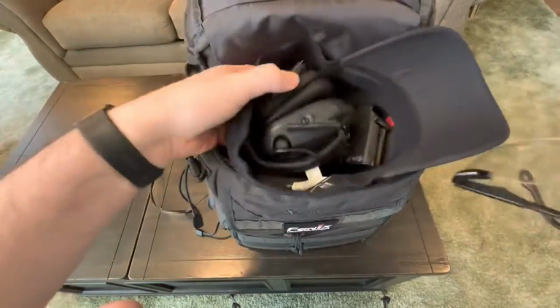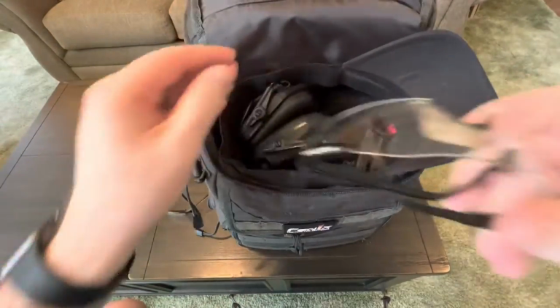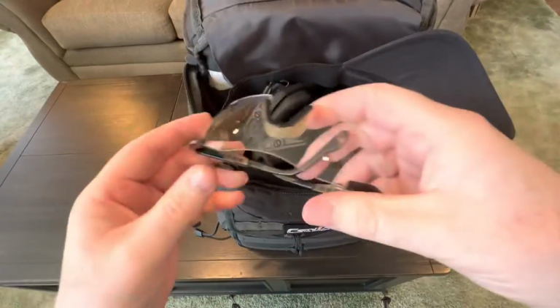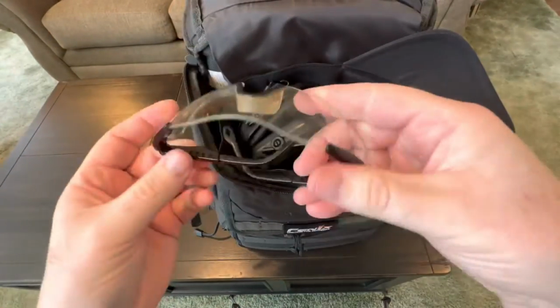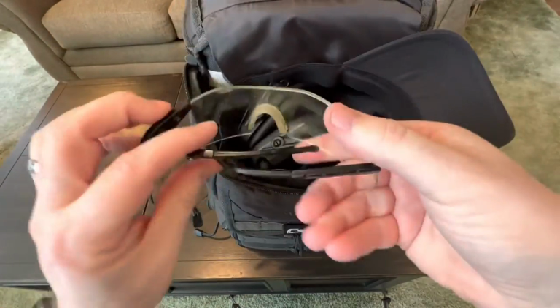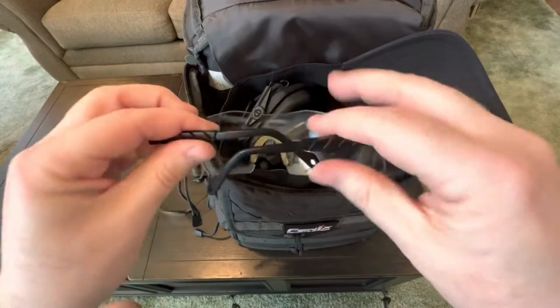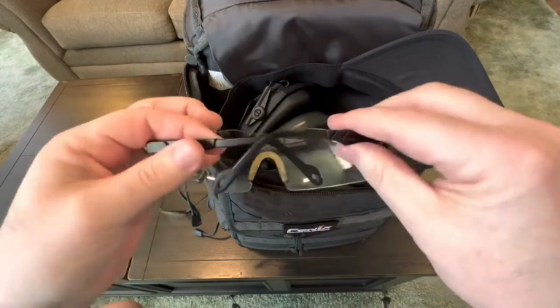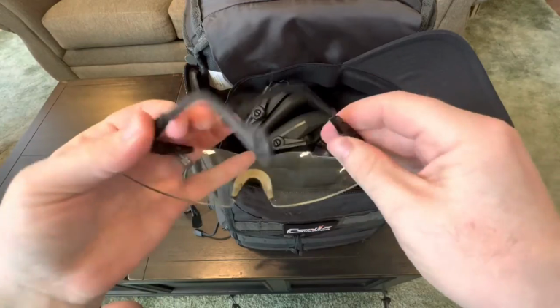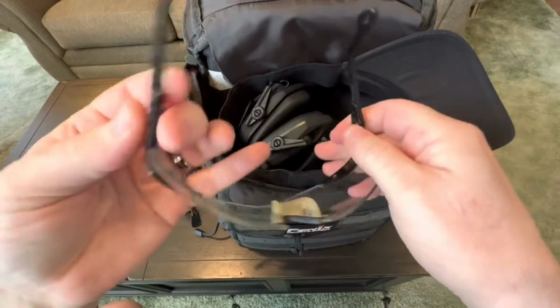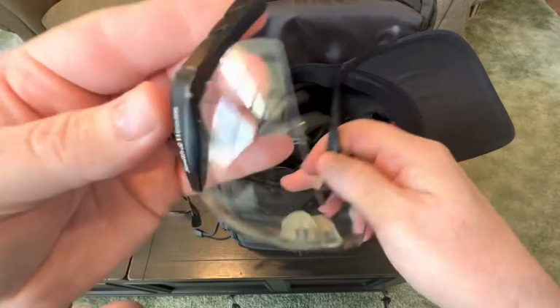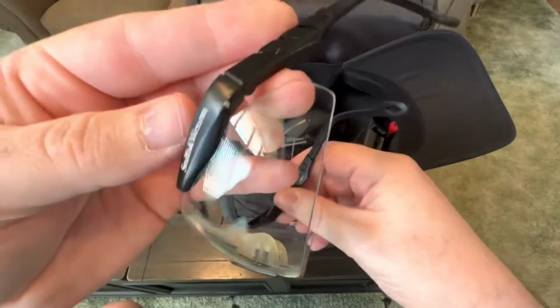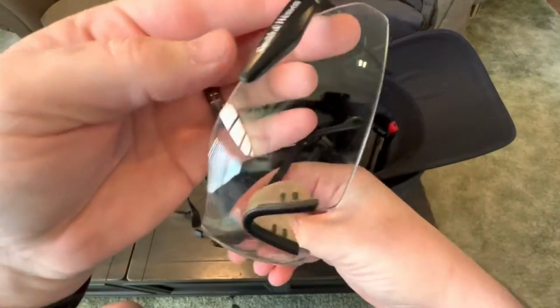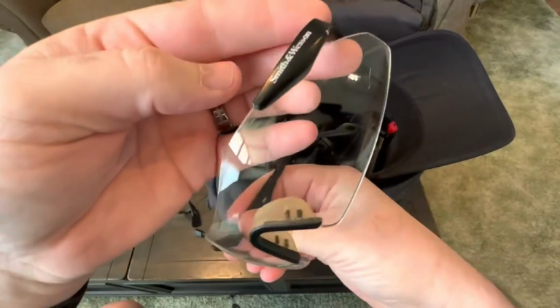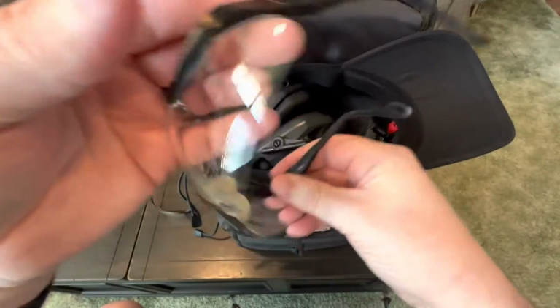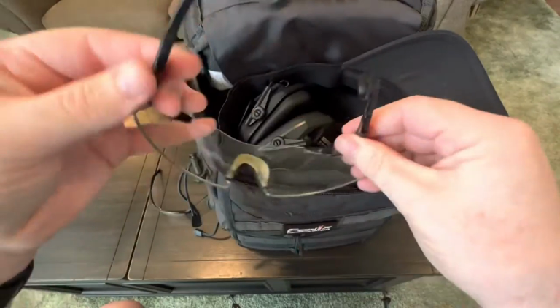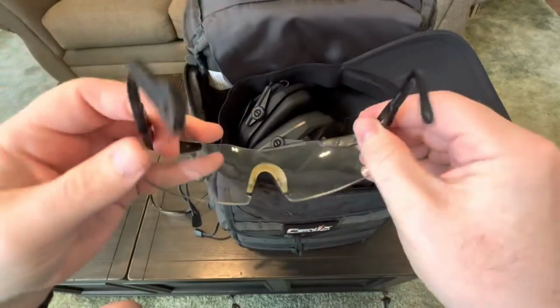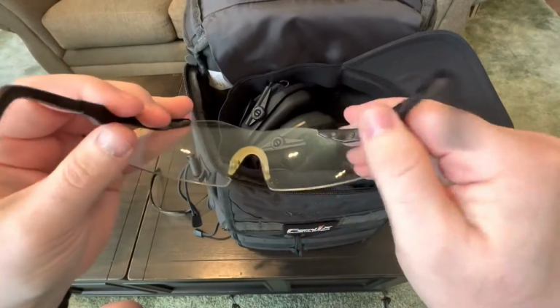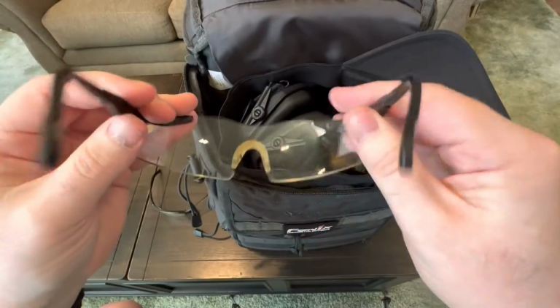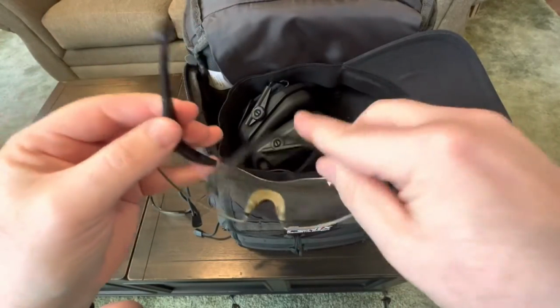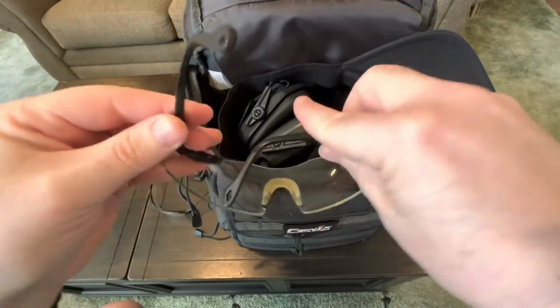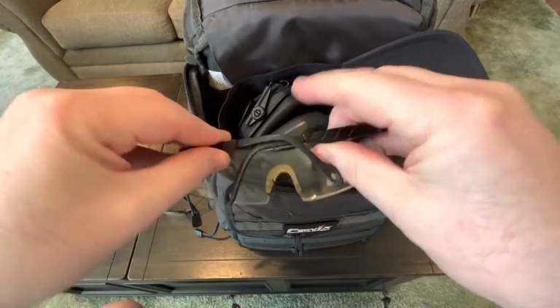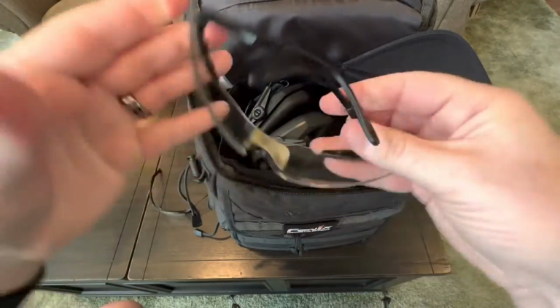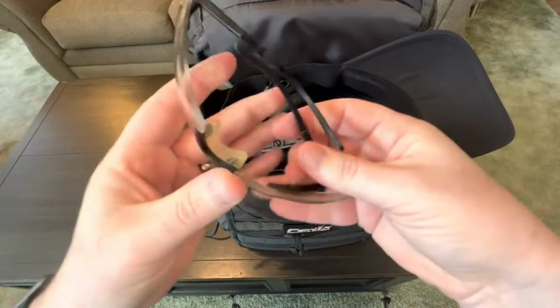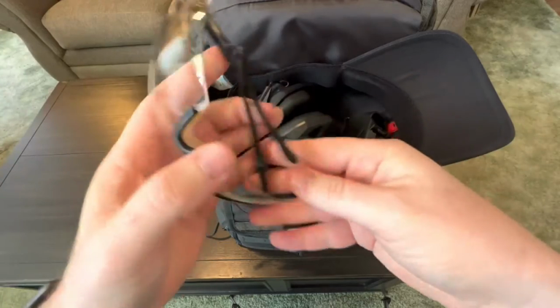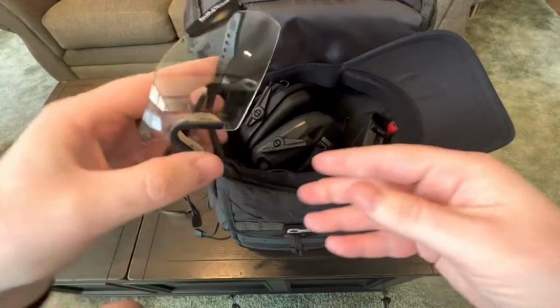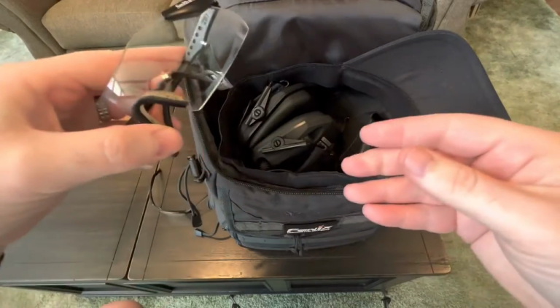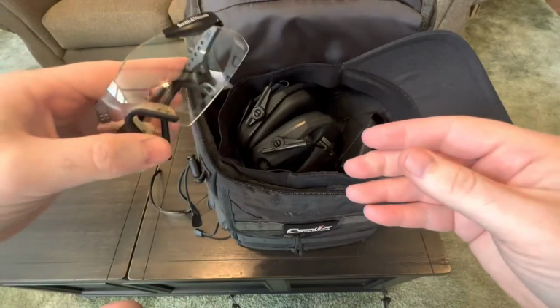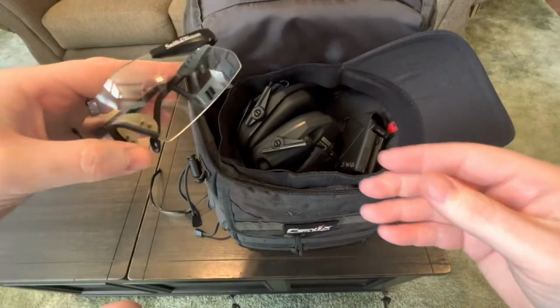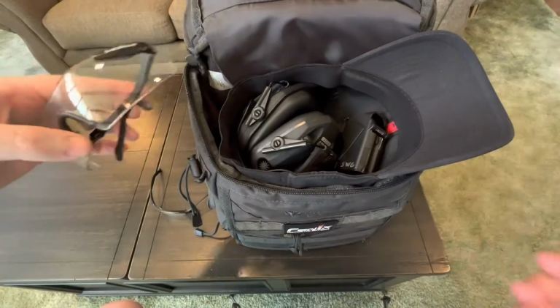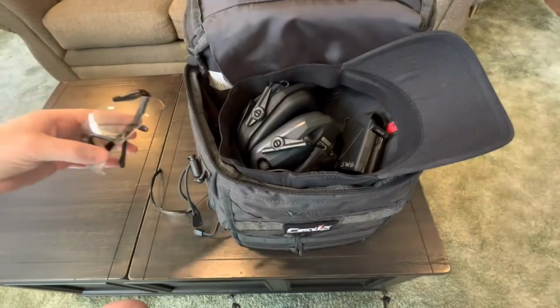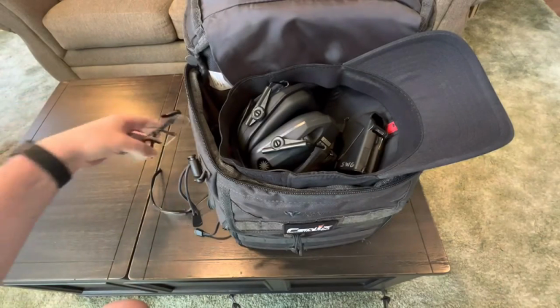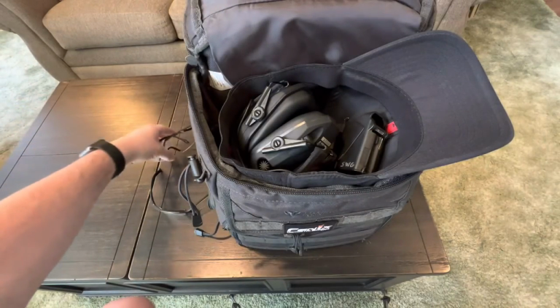The spare pair is probably from Walmart too, but I don't remember. They're like Smith & Wesson branded. I think they were again maybe in the $10 range or so.